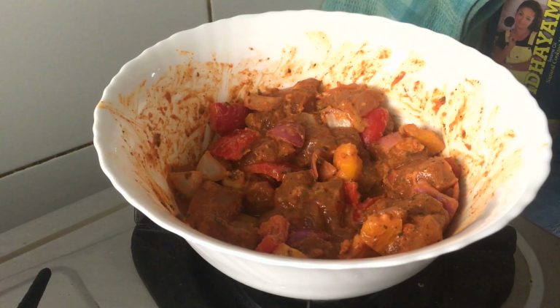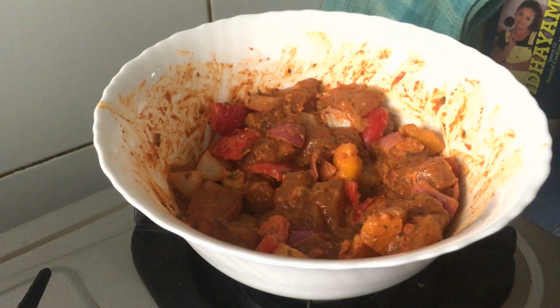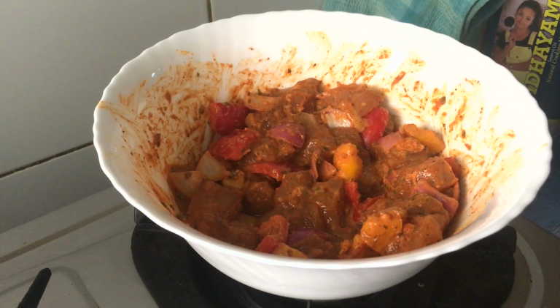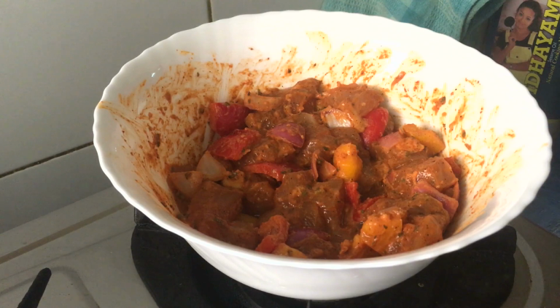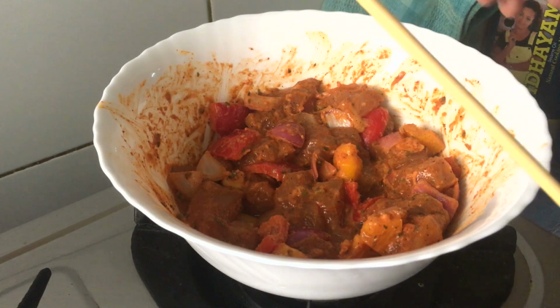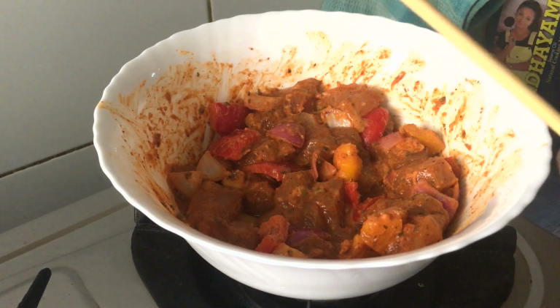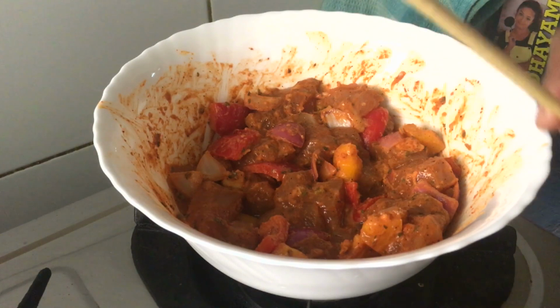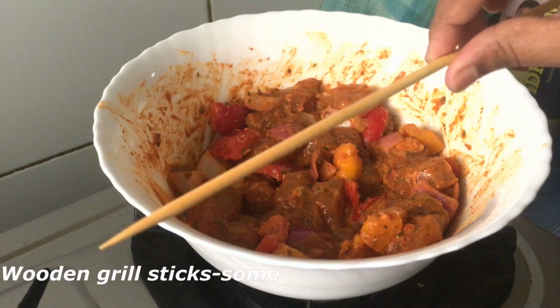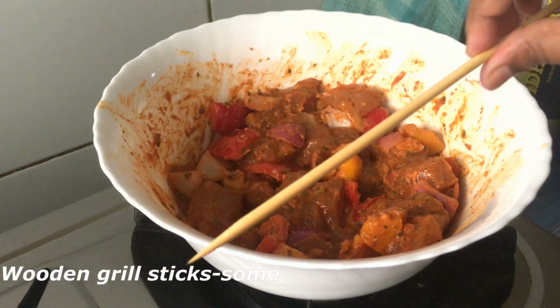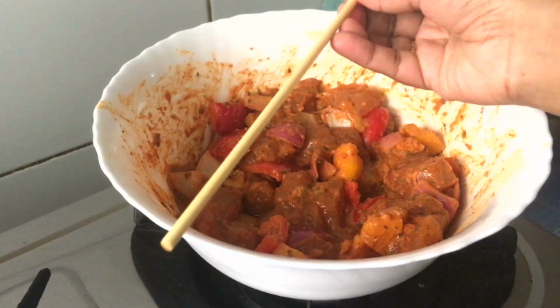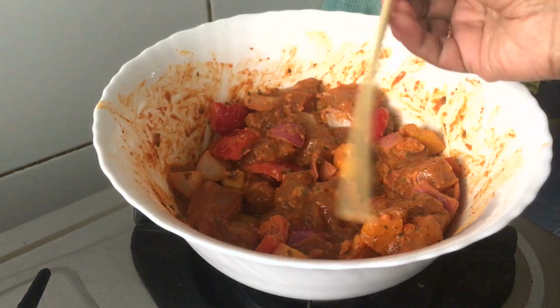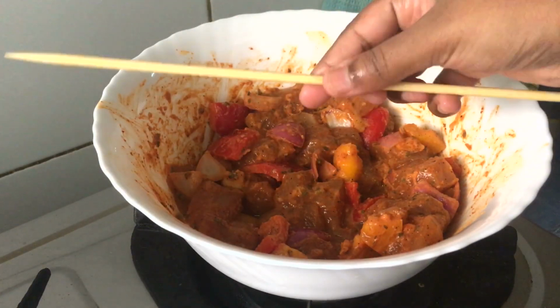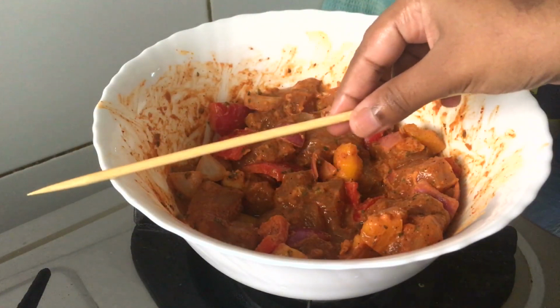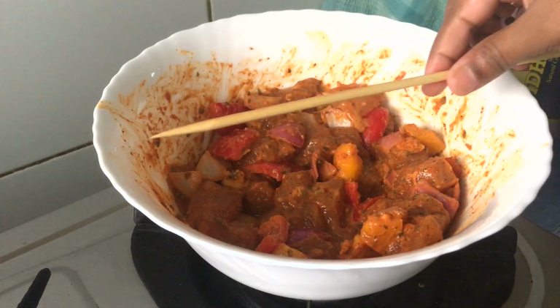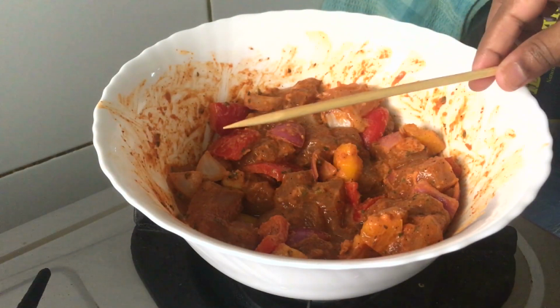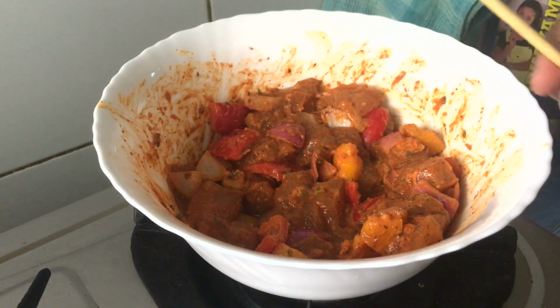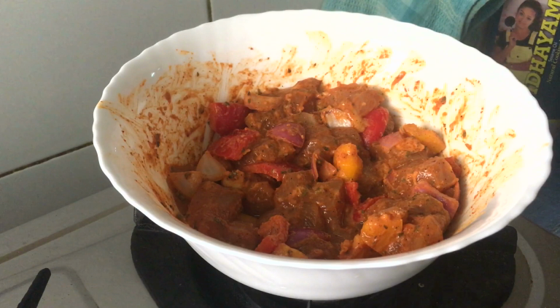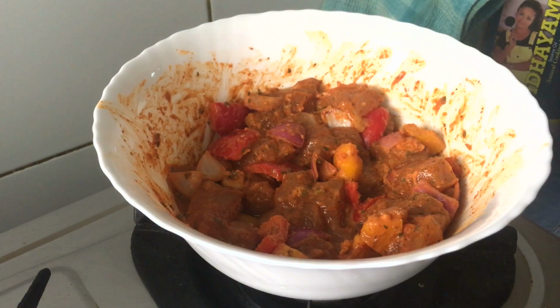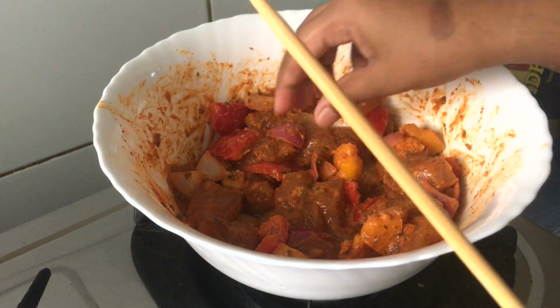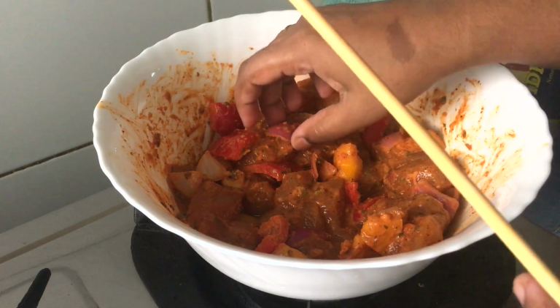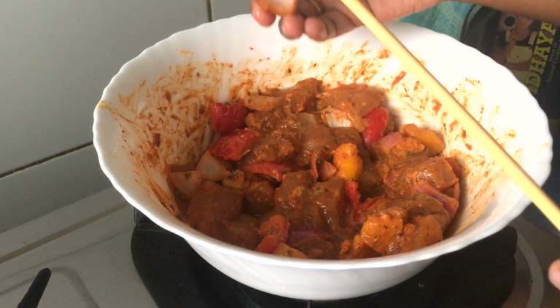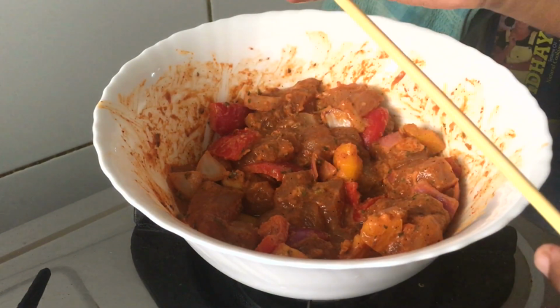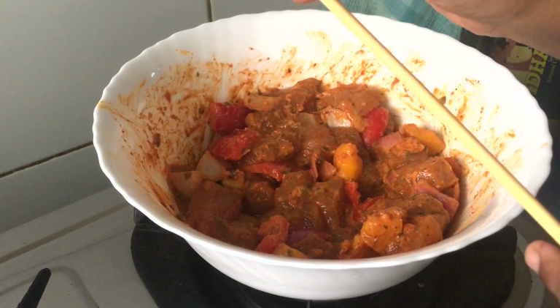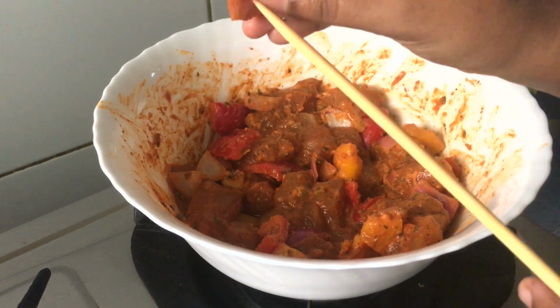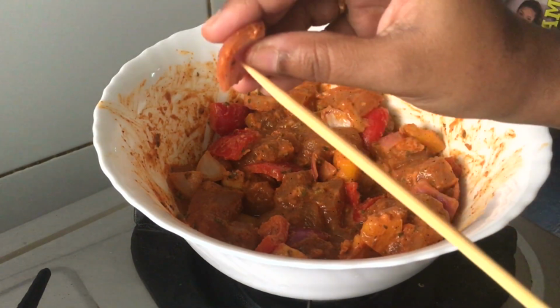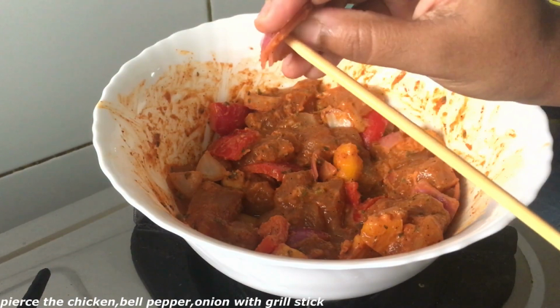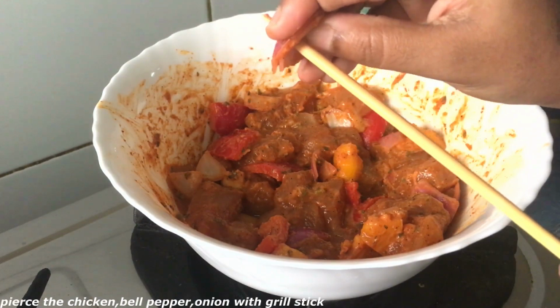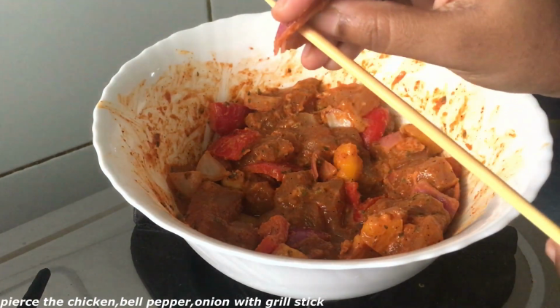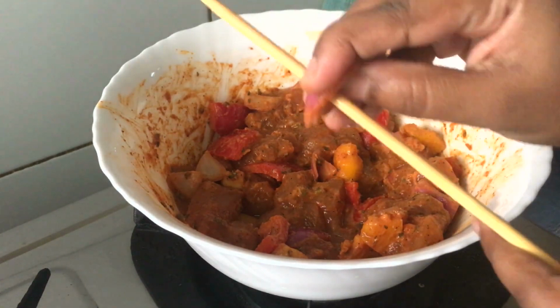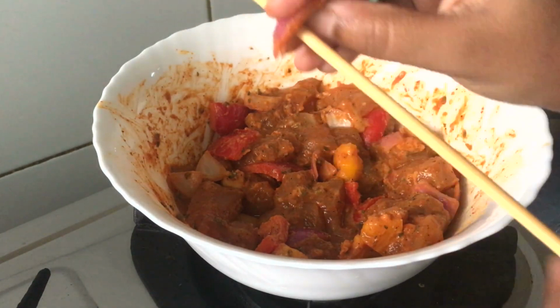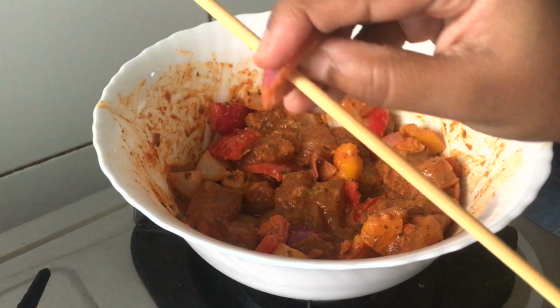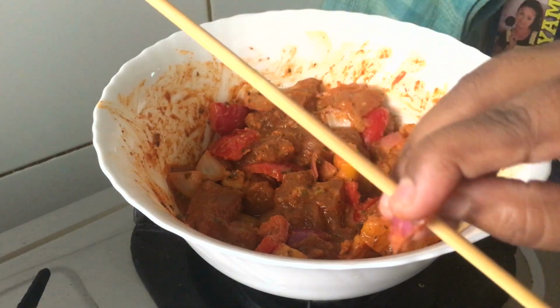Marinate. We have chicken, bell pepper, onion and all the ingredients.